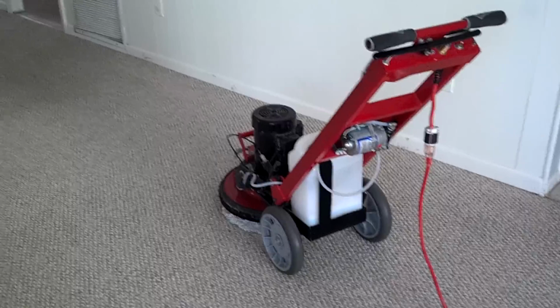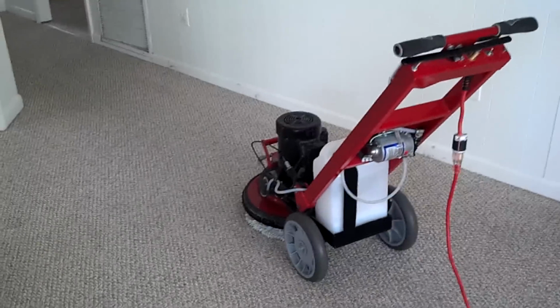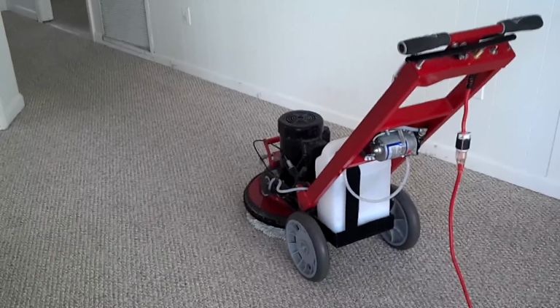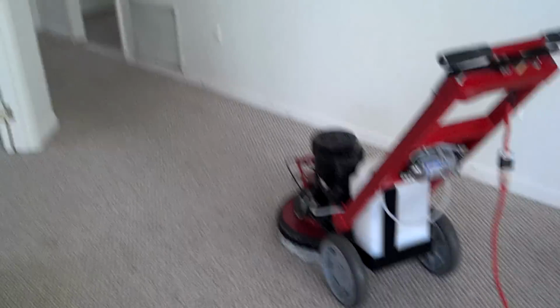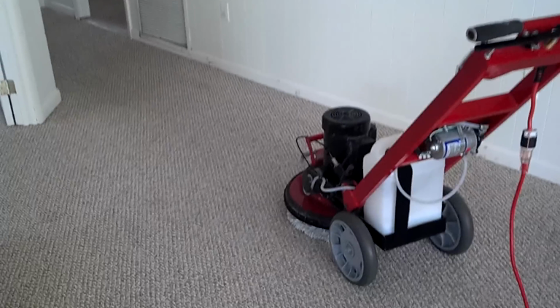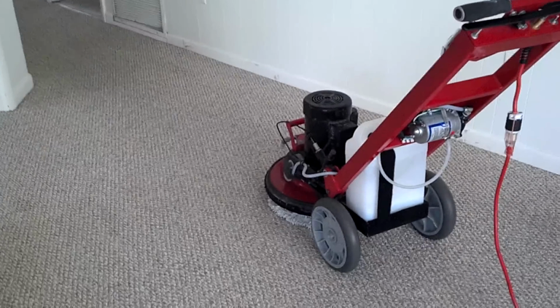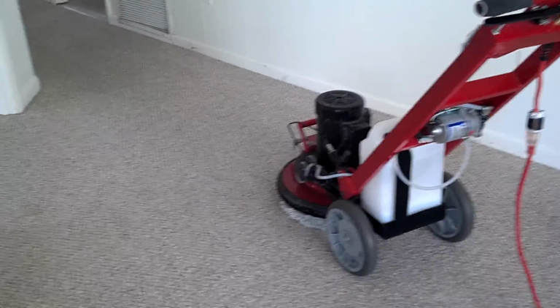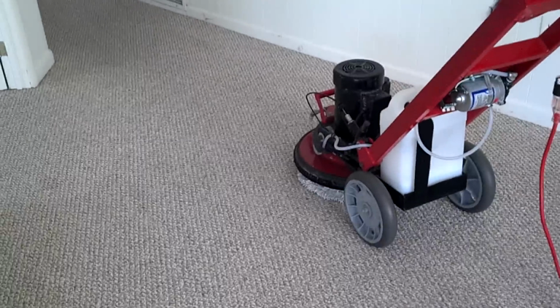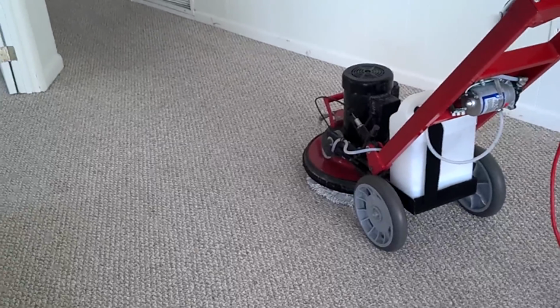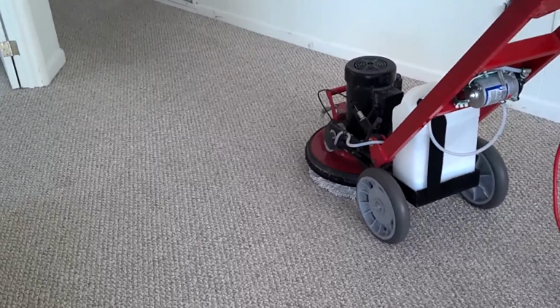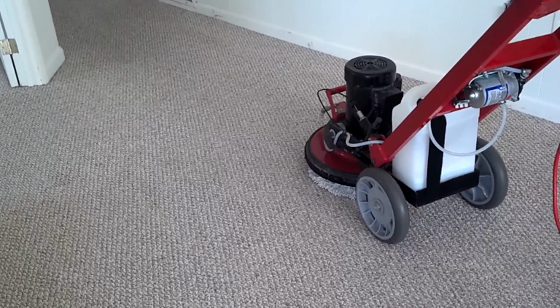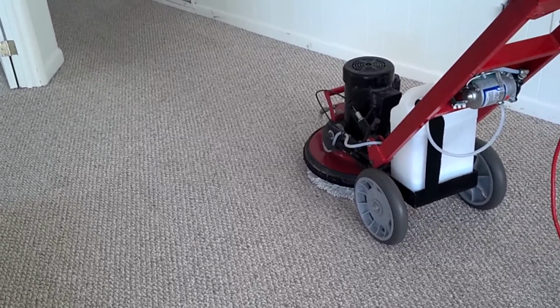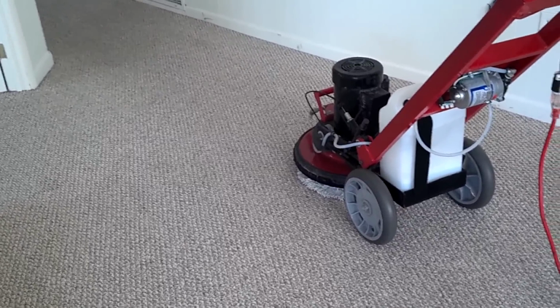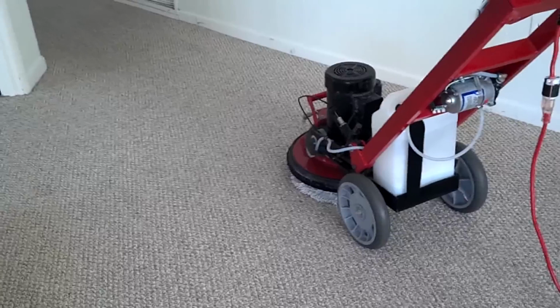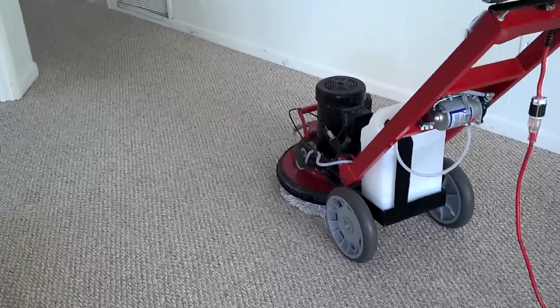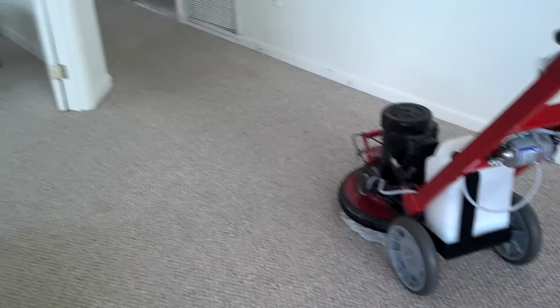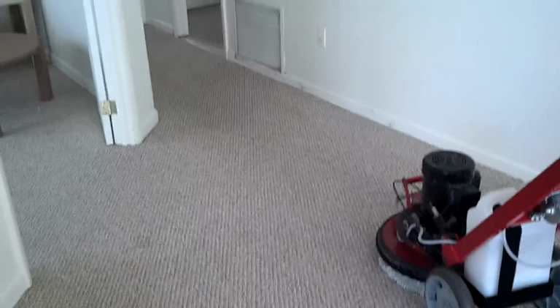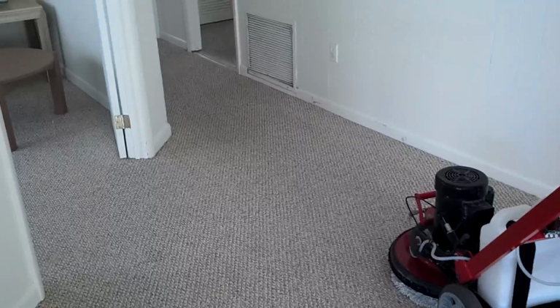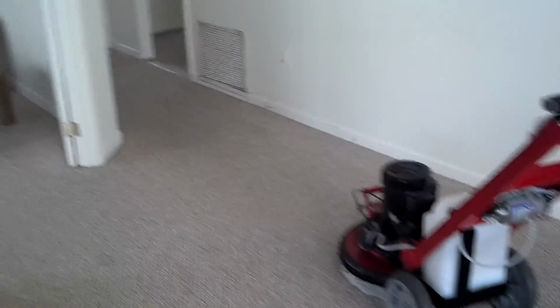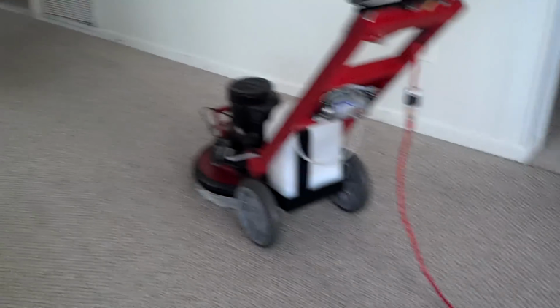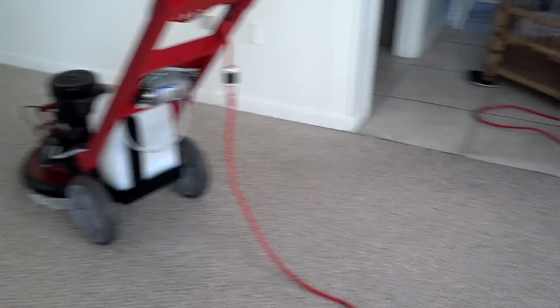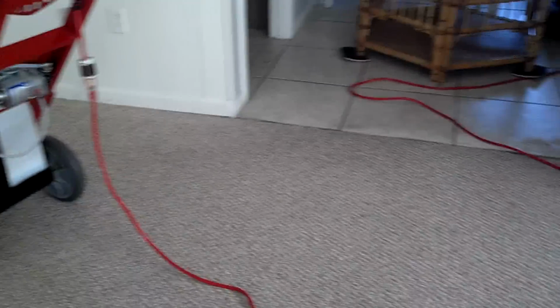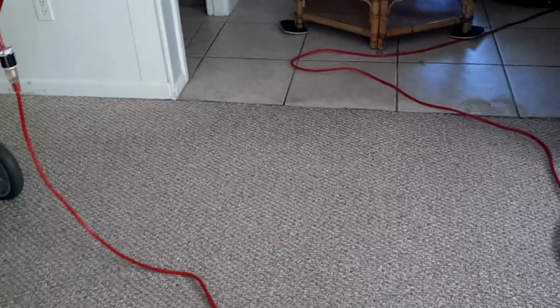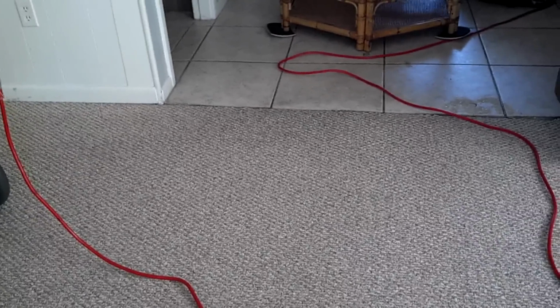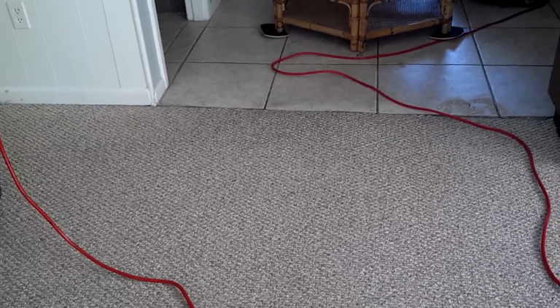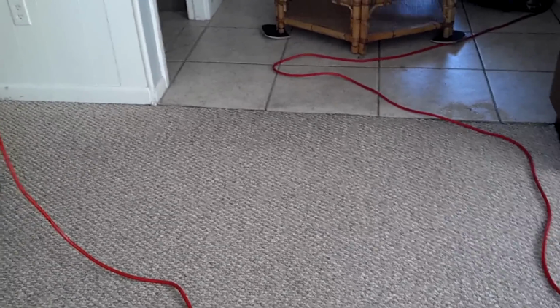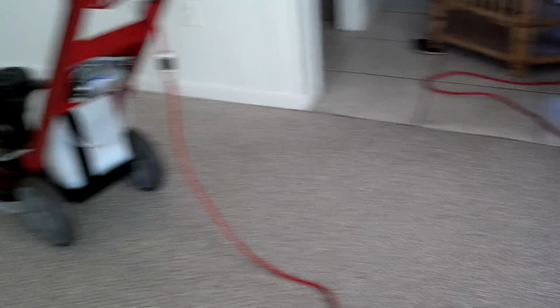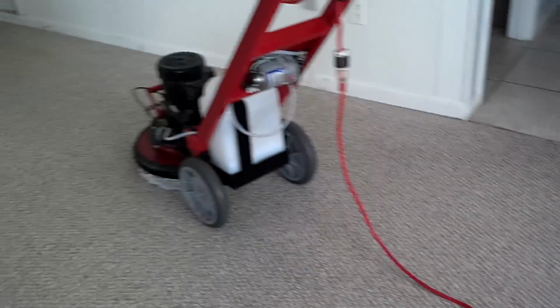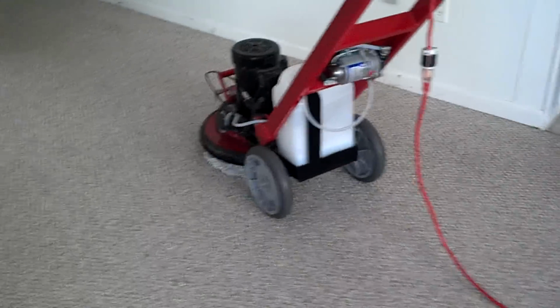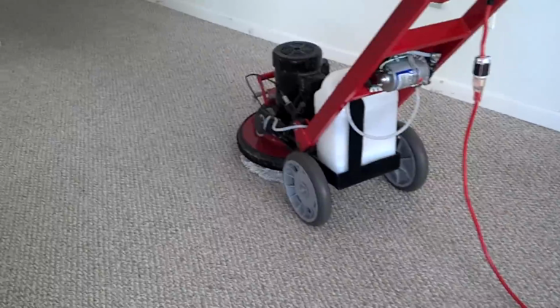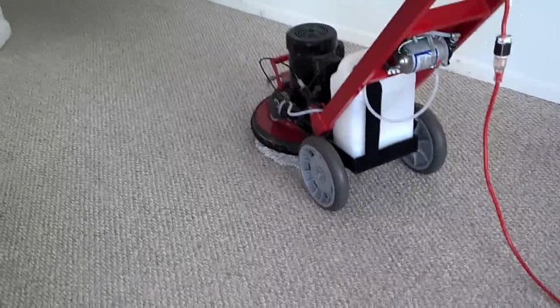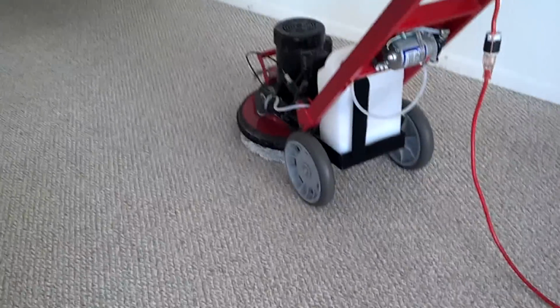Step two of cleaning is changing pads out. I'll show you what this white pad does — it gets a lot more soil and moisture off the floor. The carpet already looks great. A lot of the soil is gone with the first pad that agitates and removes soil, but this will be the second step for the cleaning process.